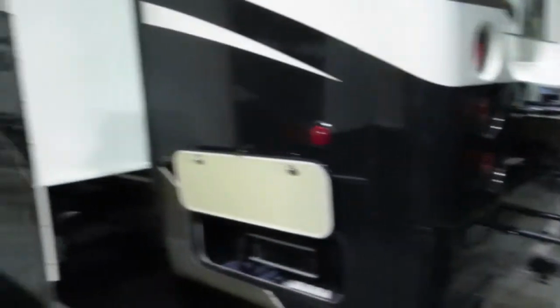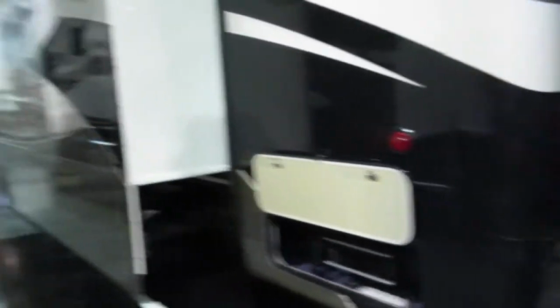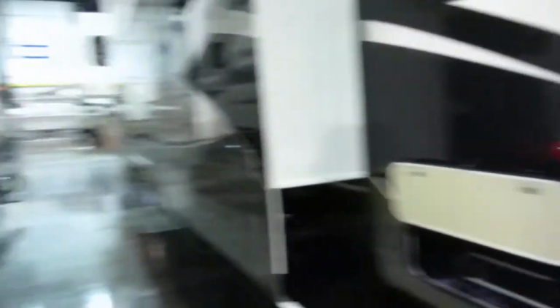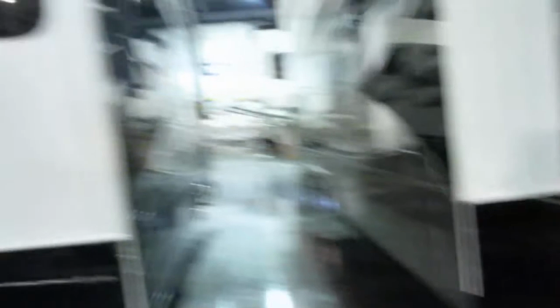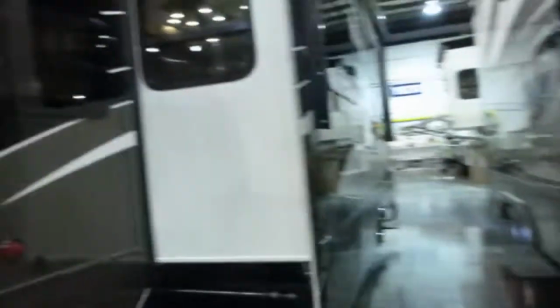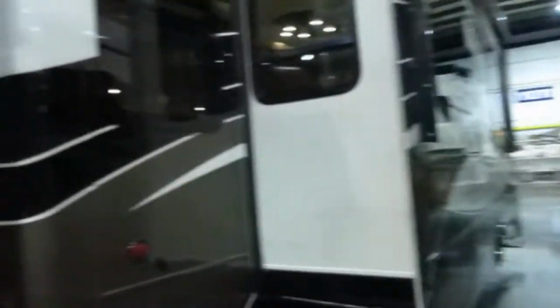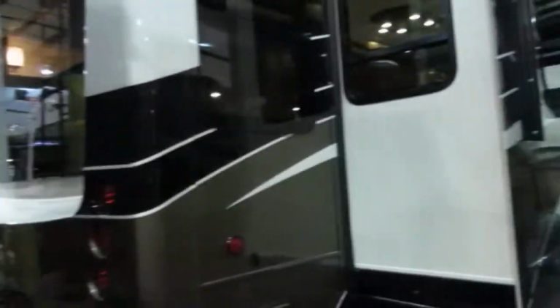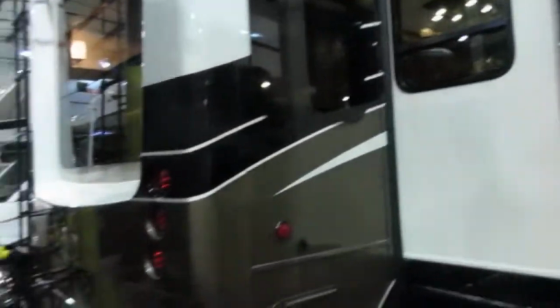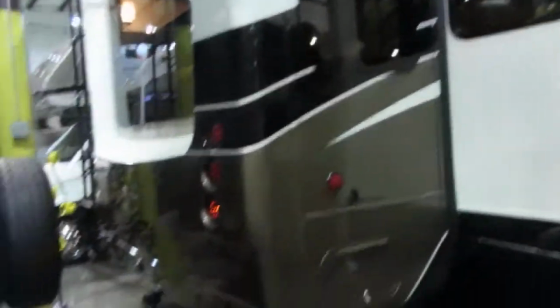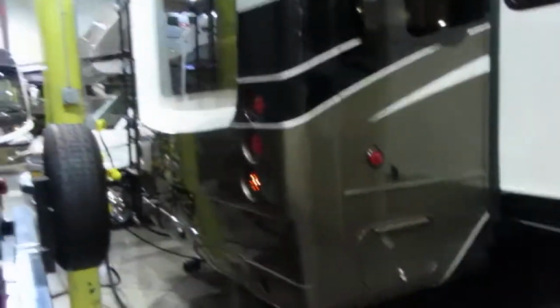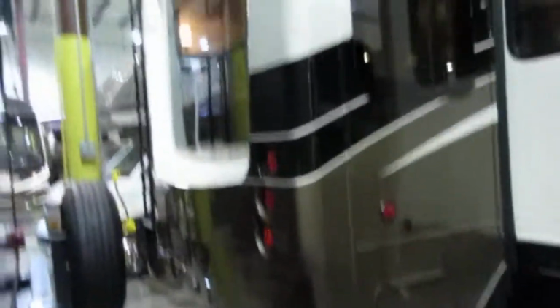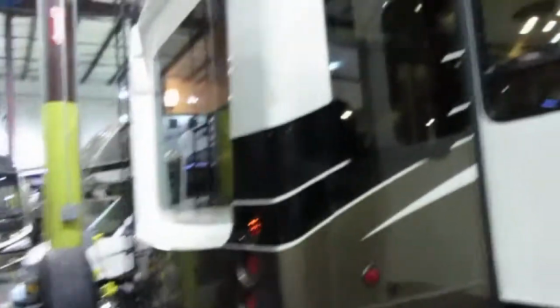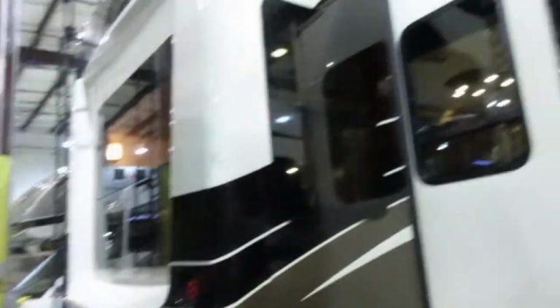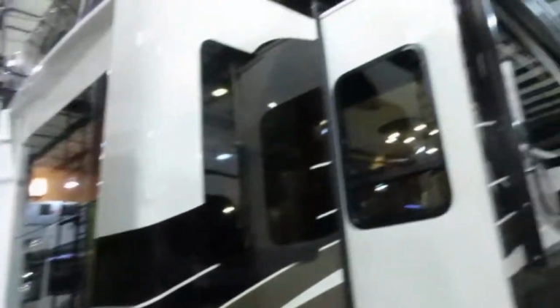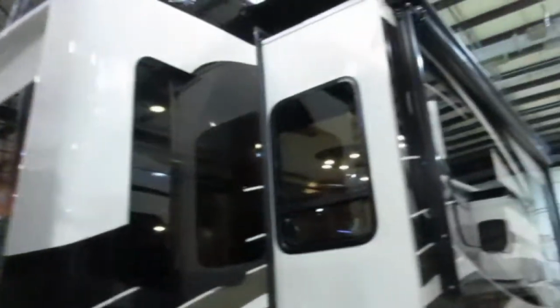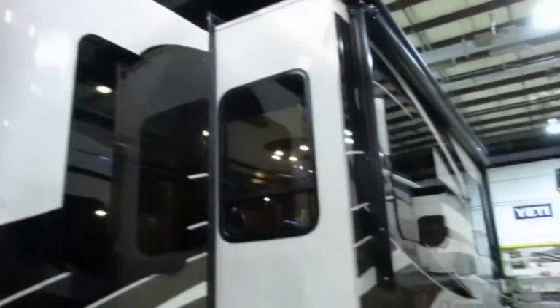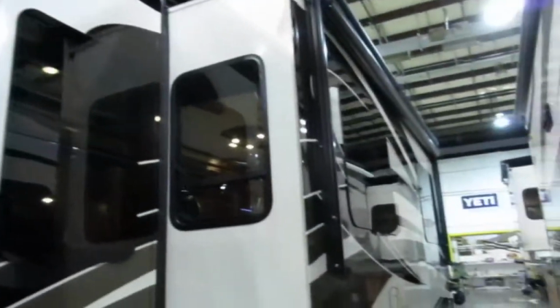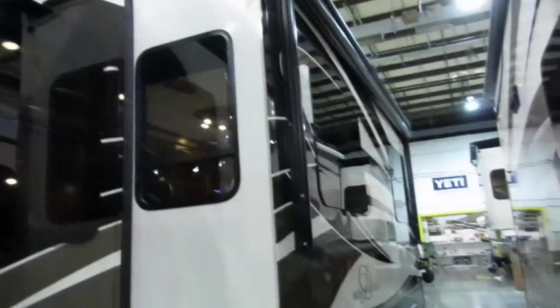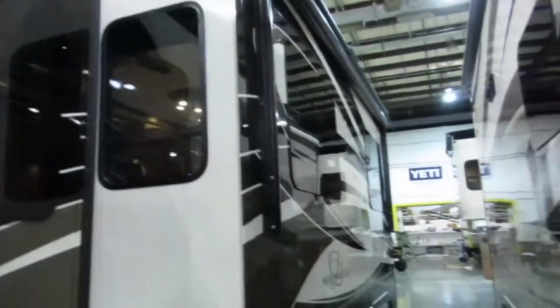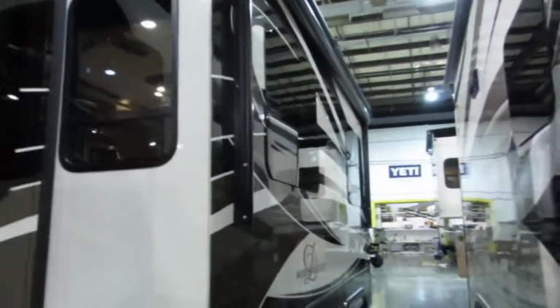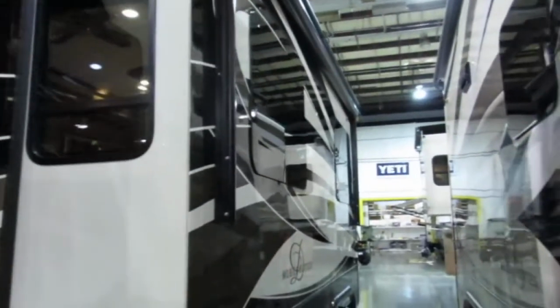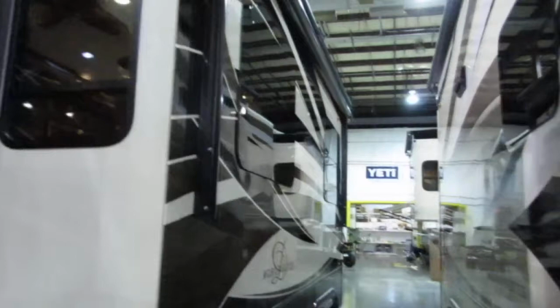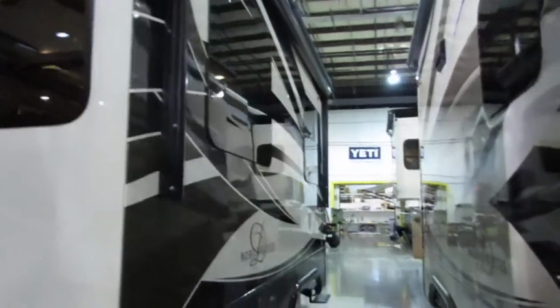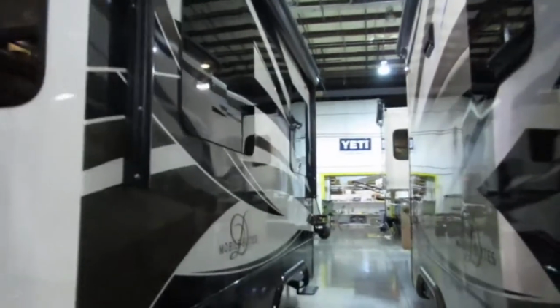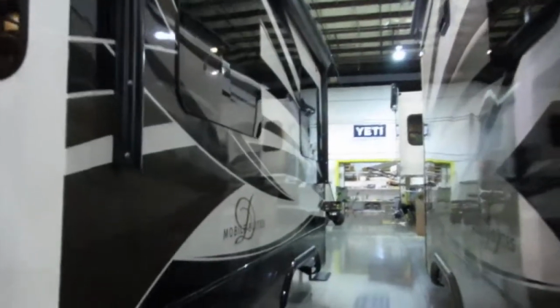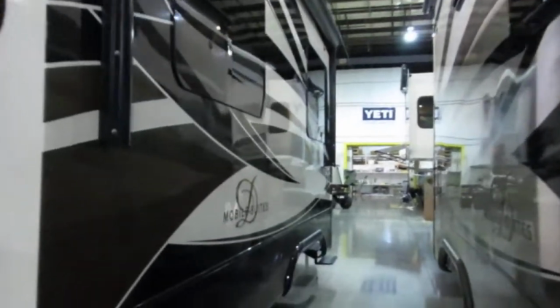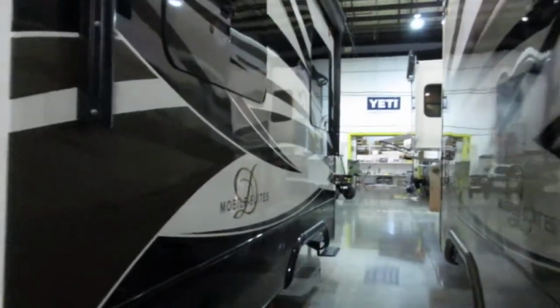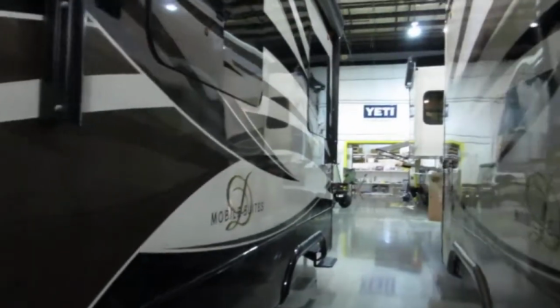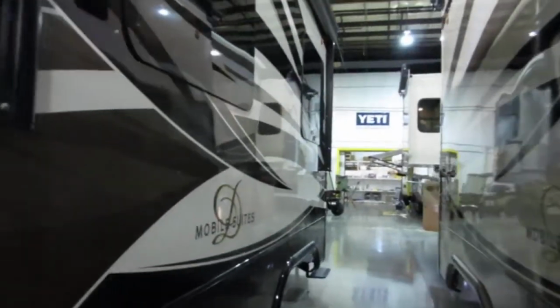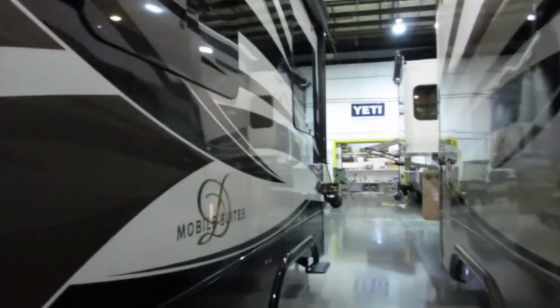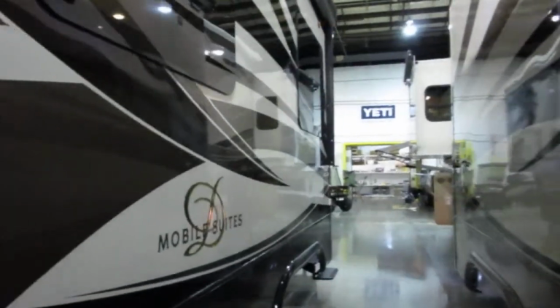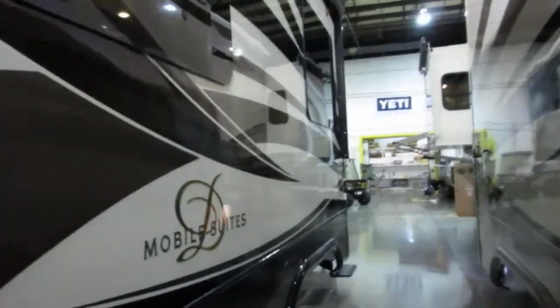That's going to wrap it up for the DRV Mobile Suites. Appreciate you watching the video. My name is Sean Medley — you can reach me at 662-996-5418. Thank you very much.